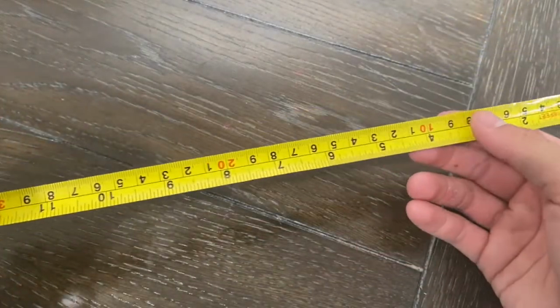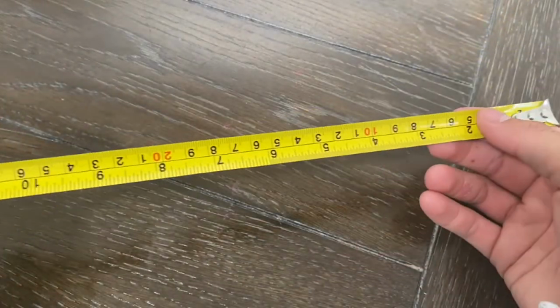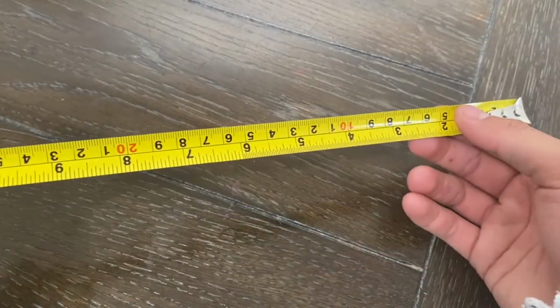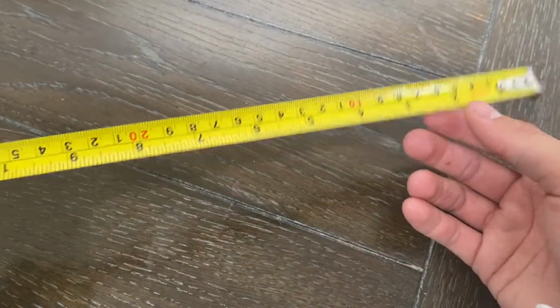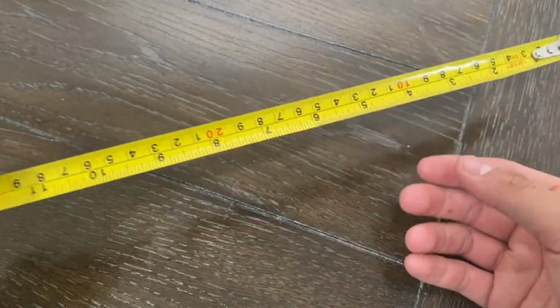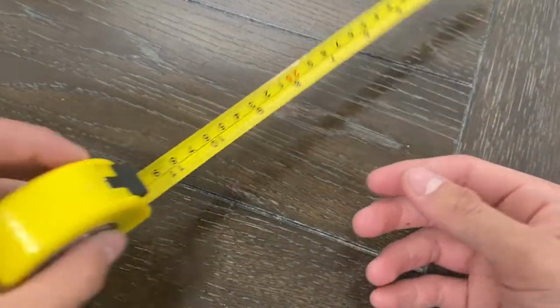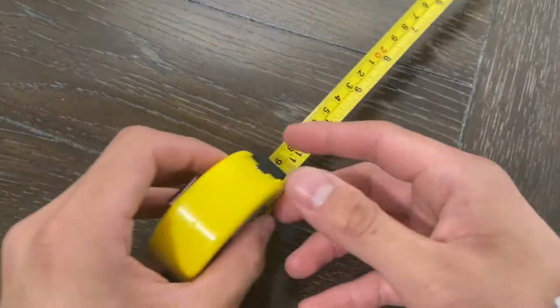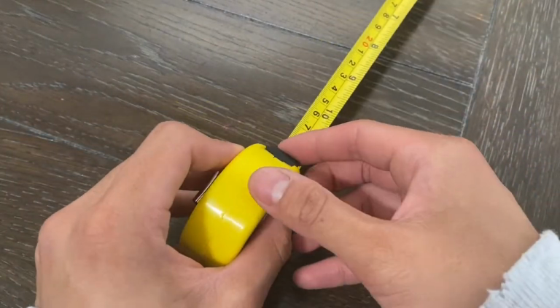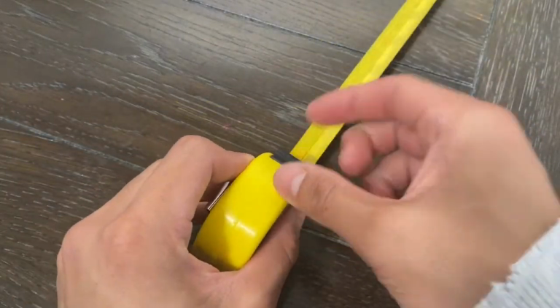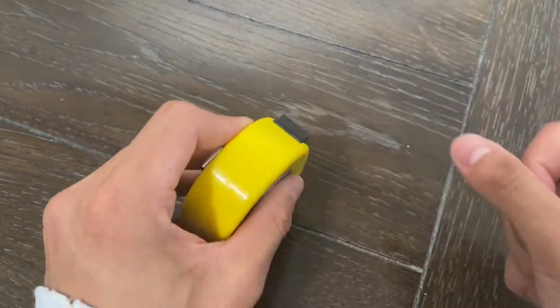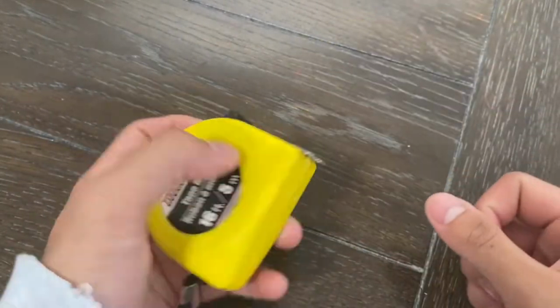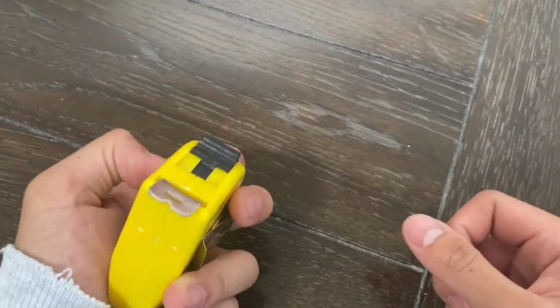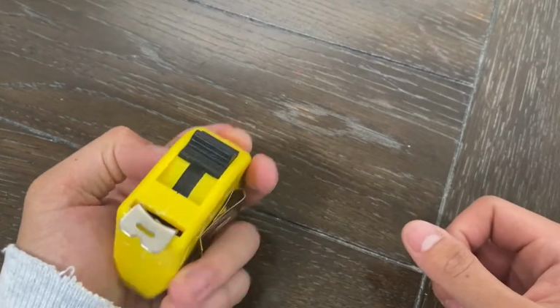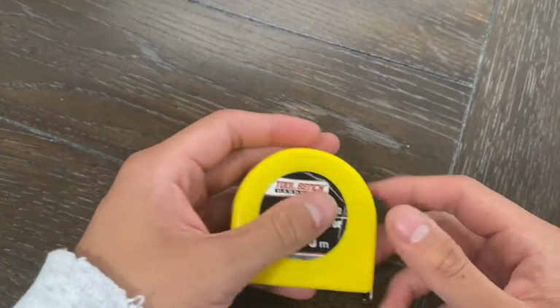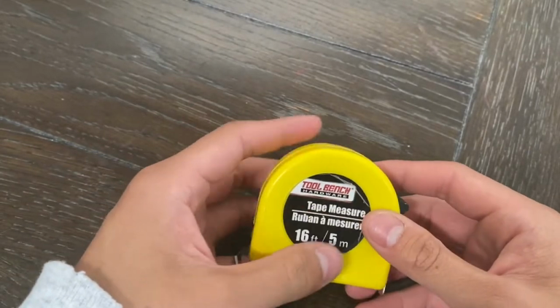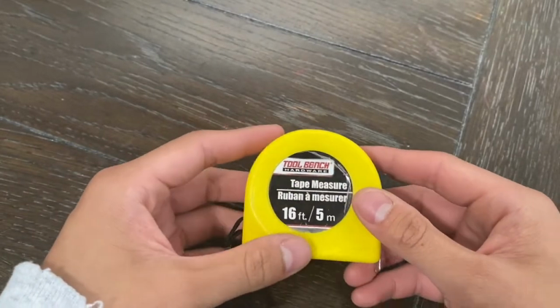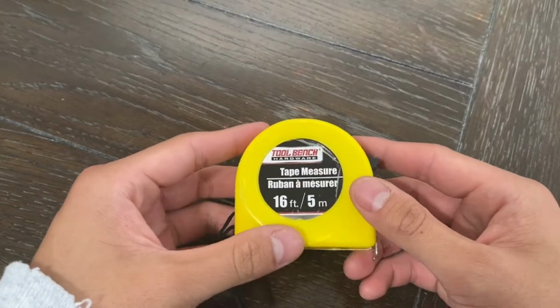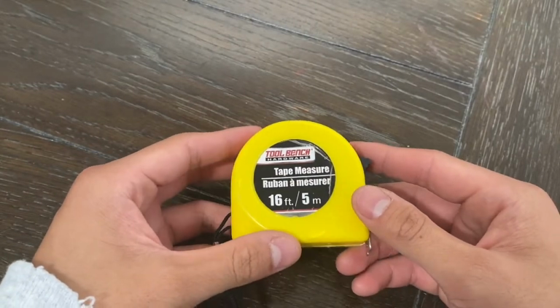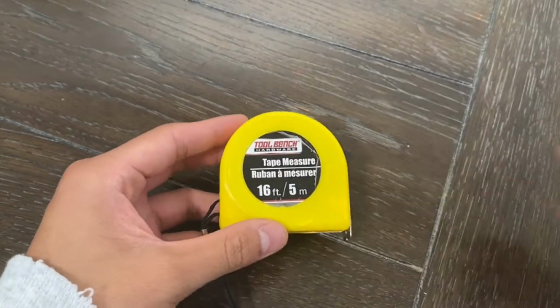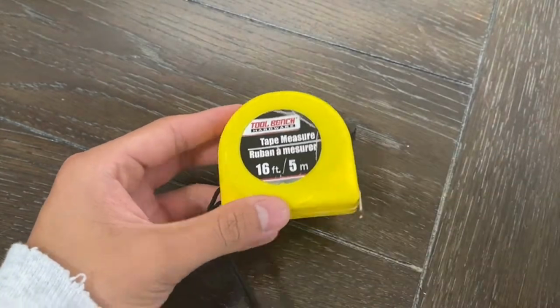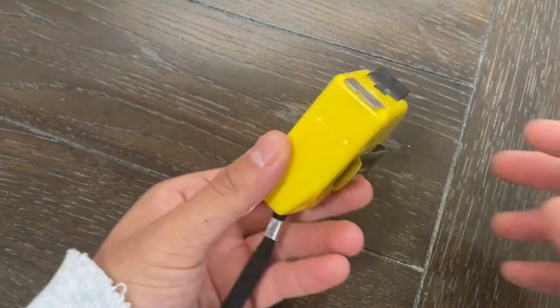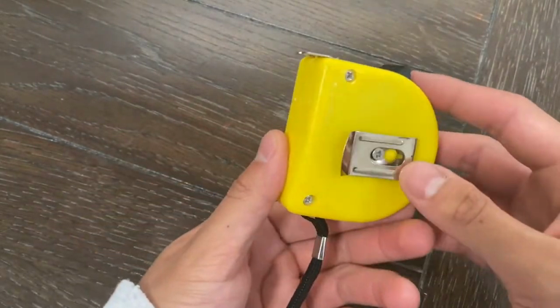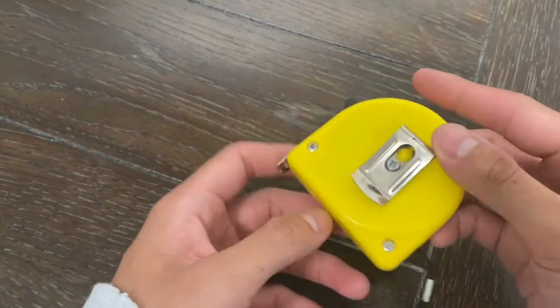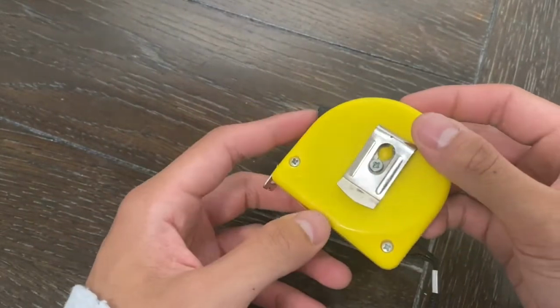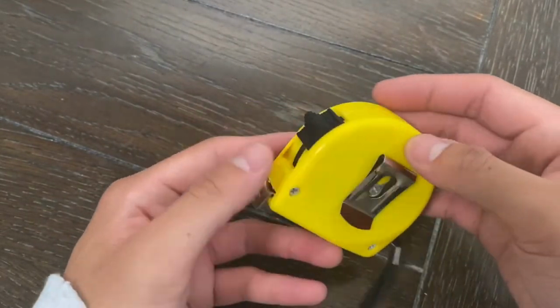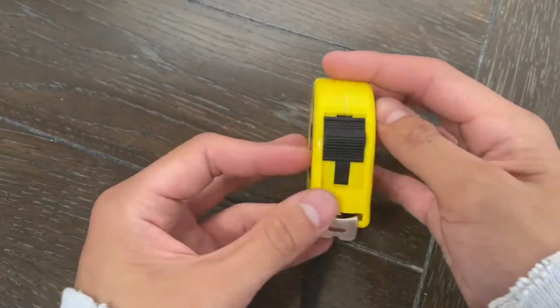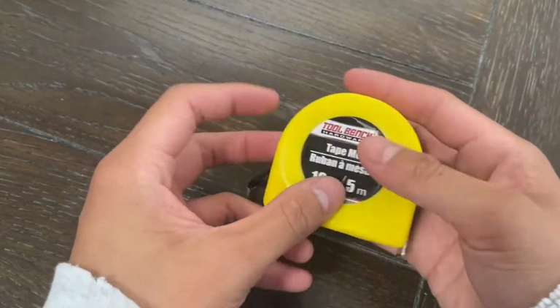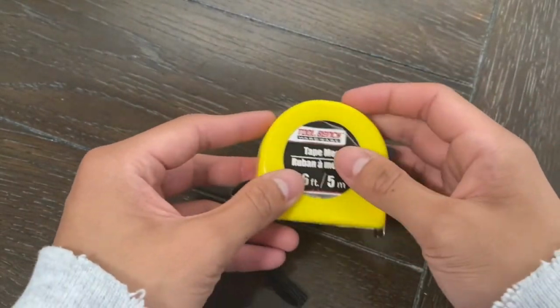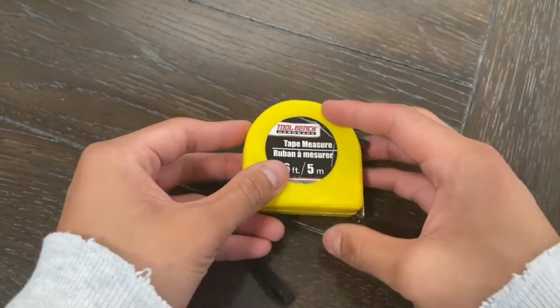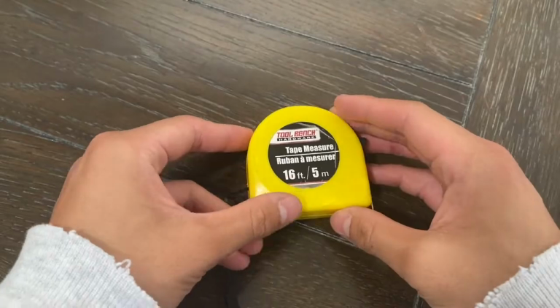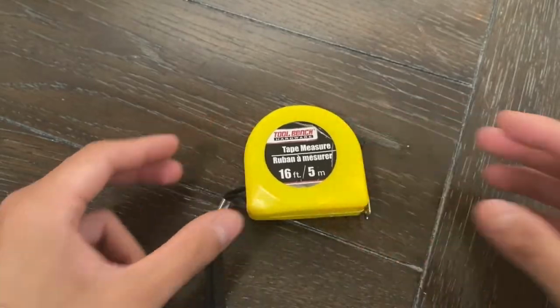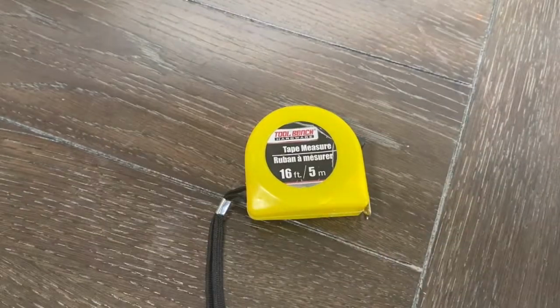Here's the locking function, which is a staple in most tape measures. As you can see, it's very smooth and there's no resistance in actually locking or resetting the tape measure.